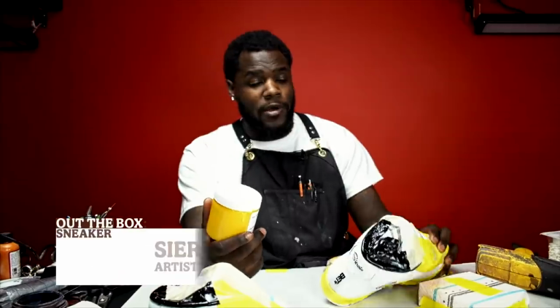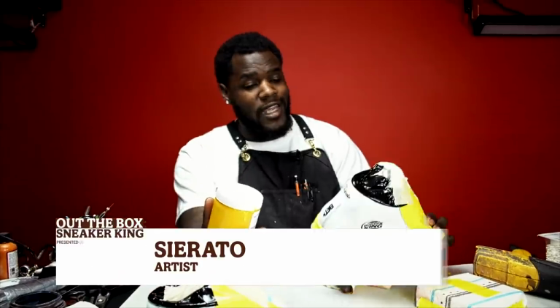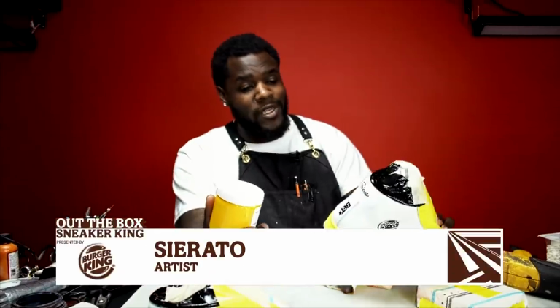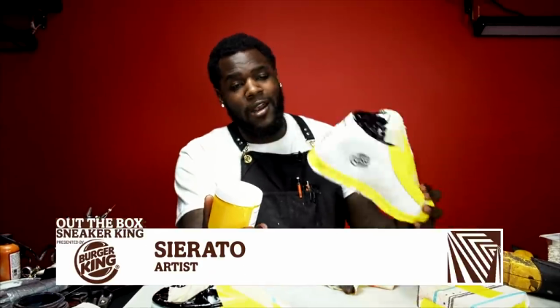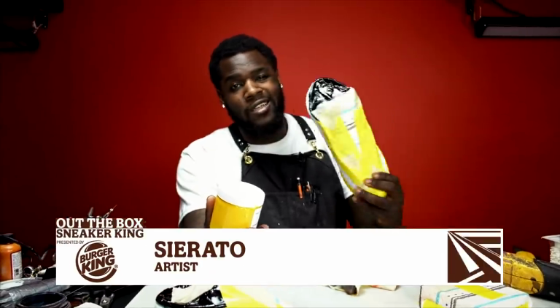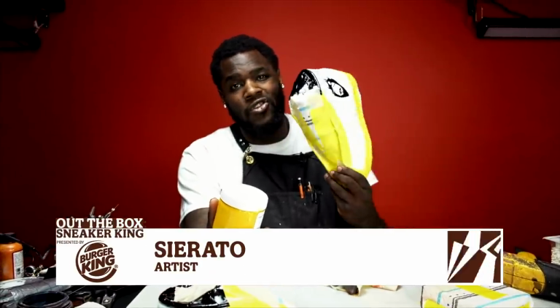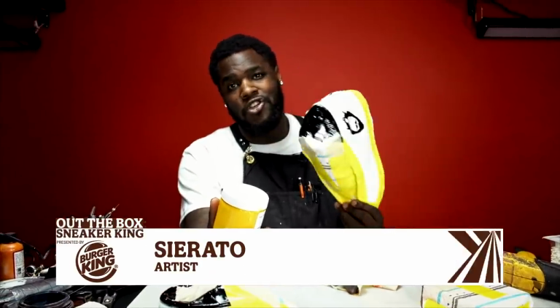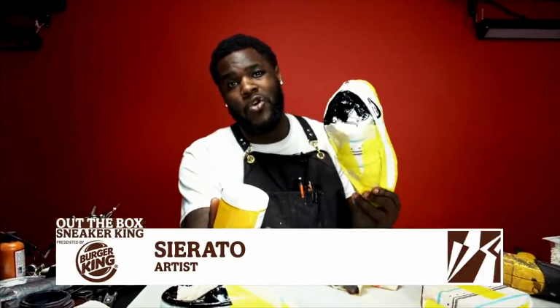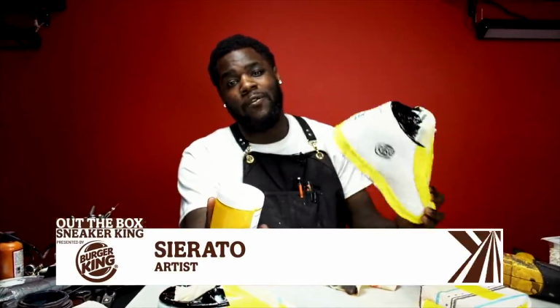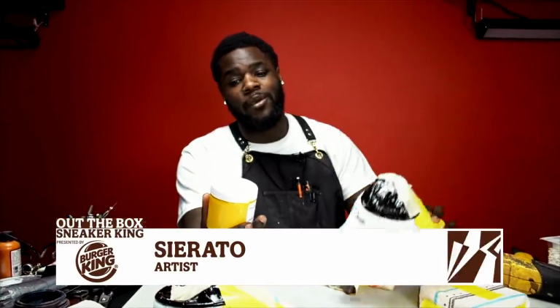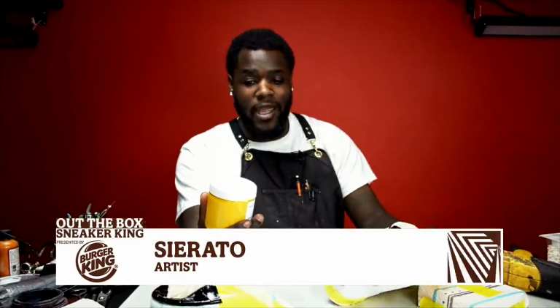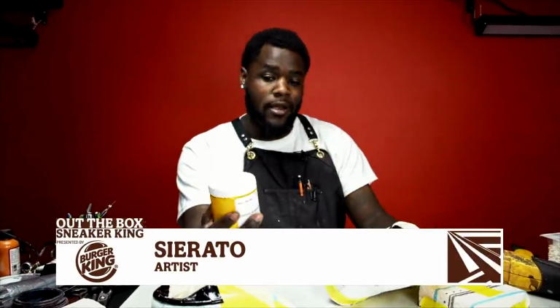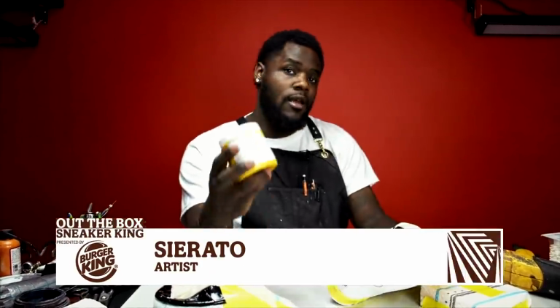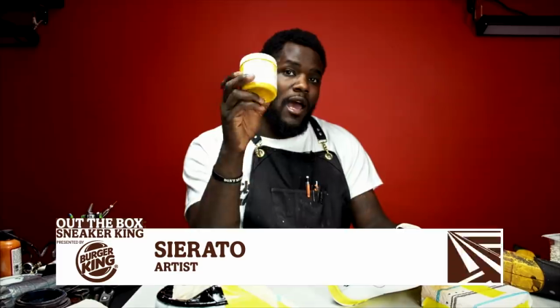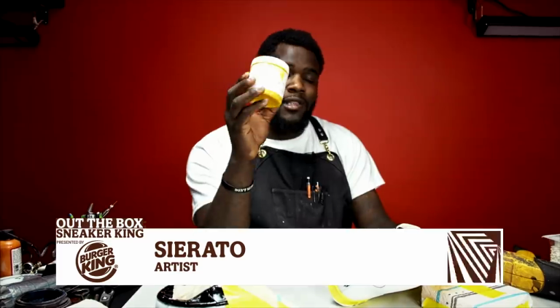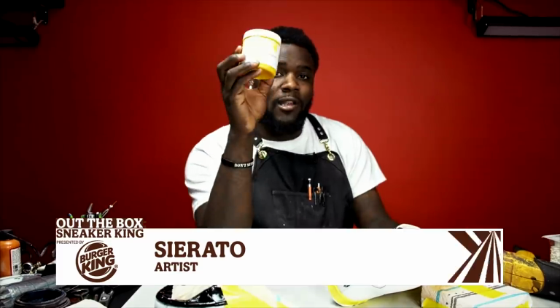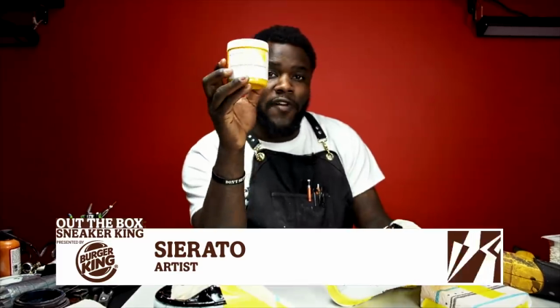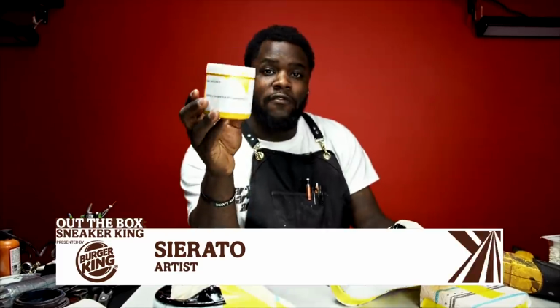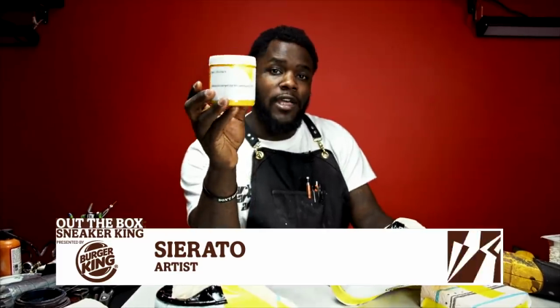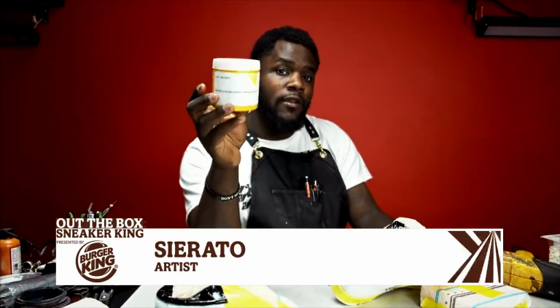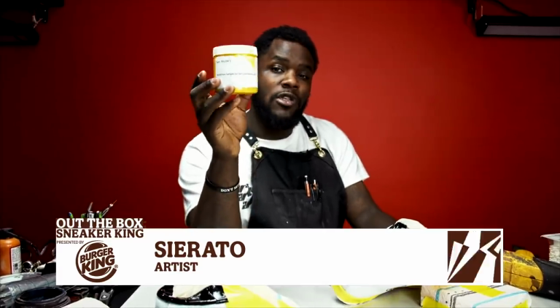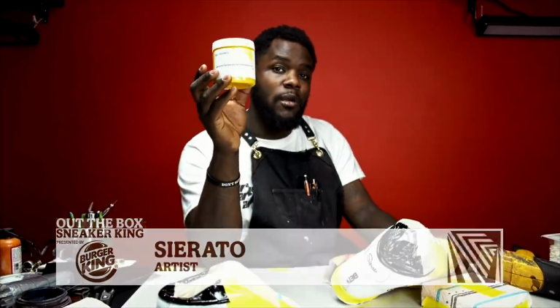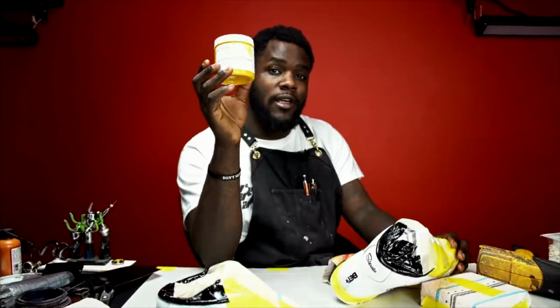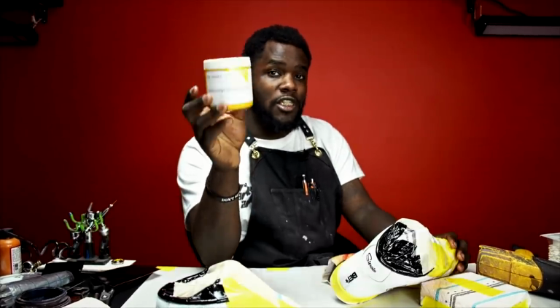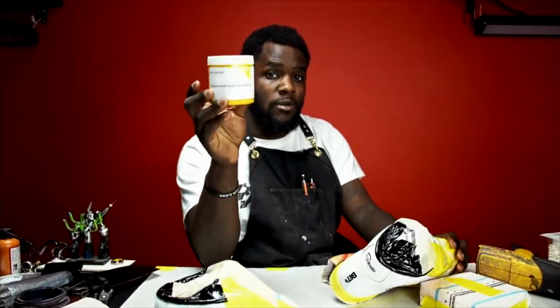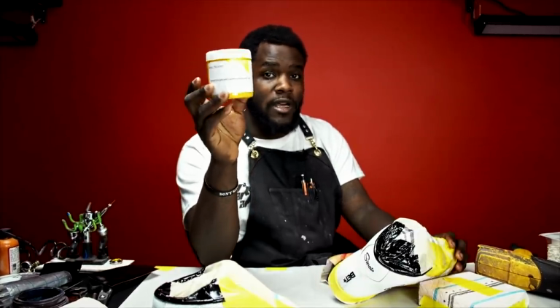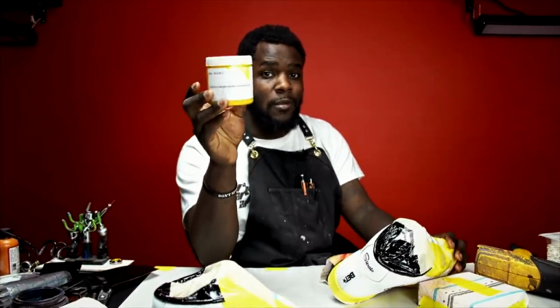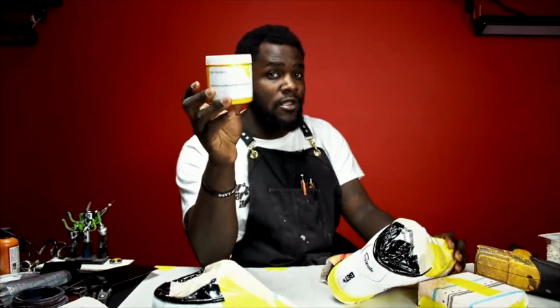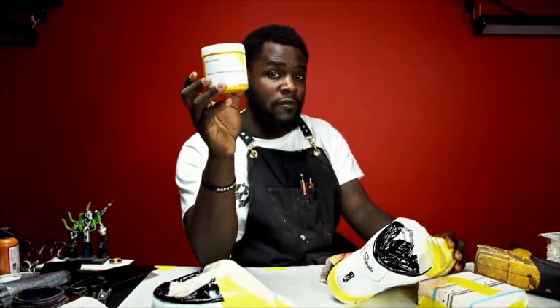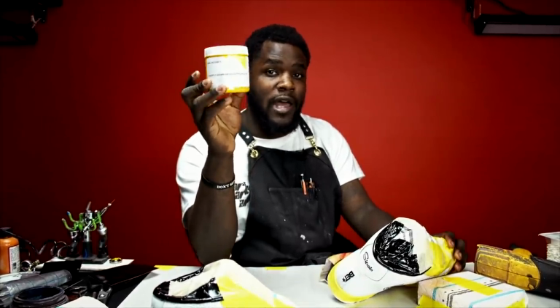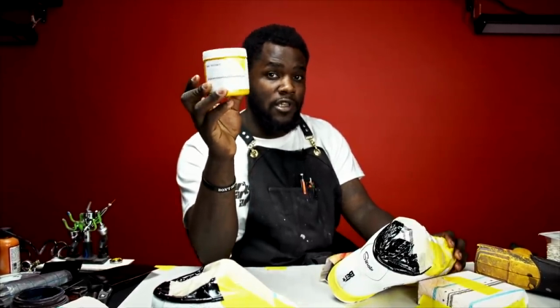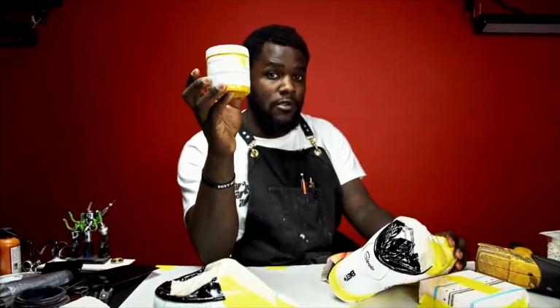We're done with our taping. We got our stencils on the shoe, and we're ready to paint. Now I got this yellow five right here — this used to be in American cheese, but right now I'm going to use it for the front half of these shoes.